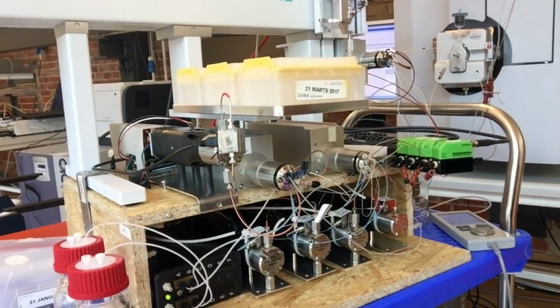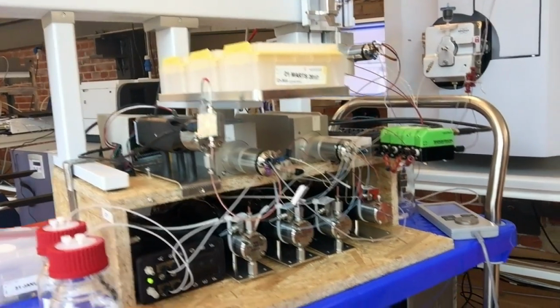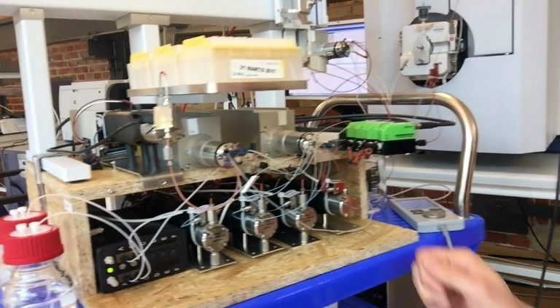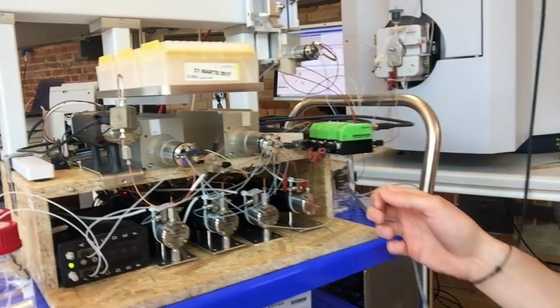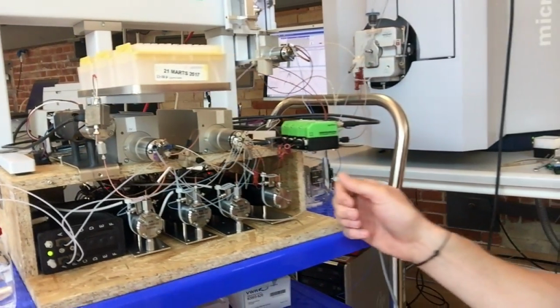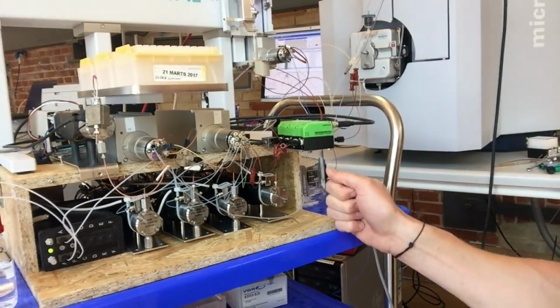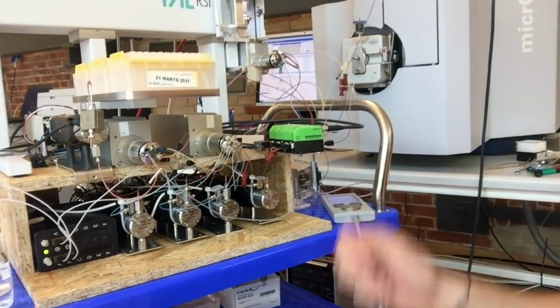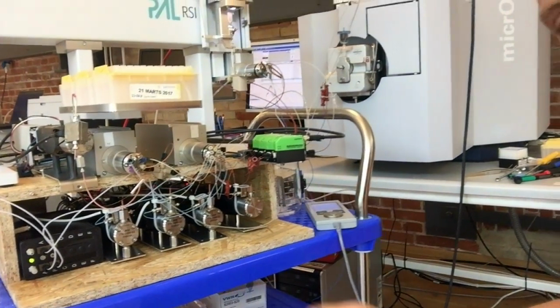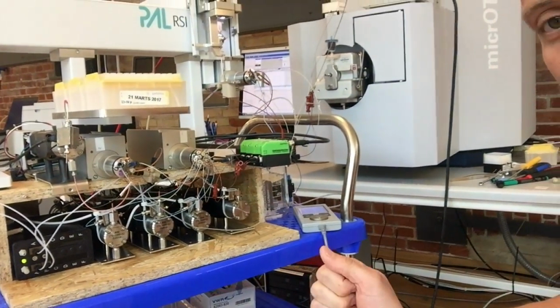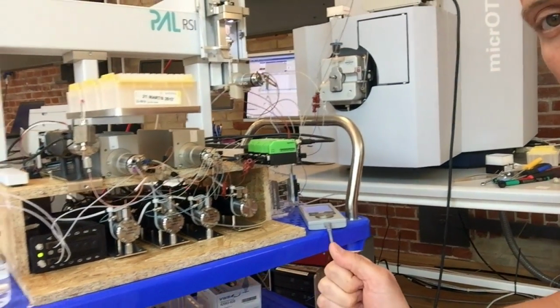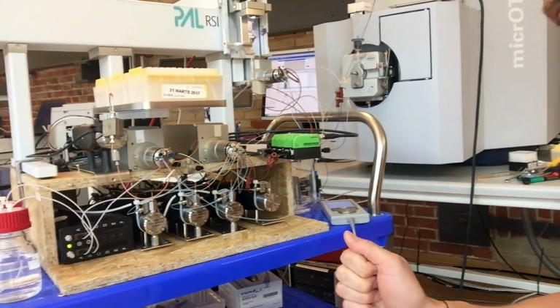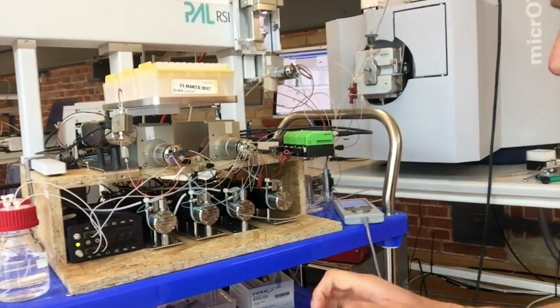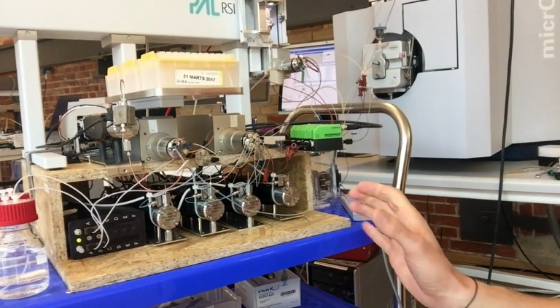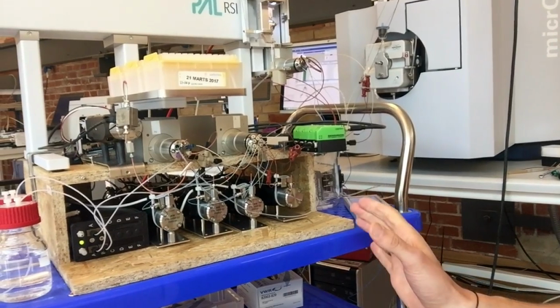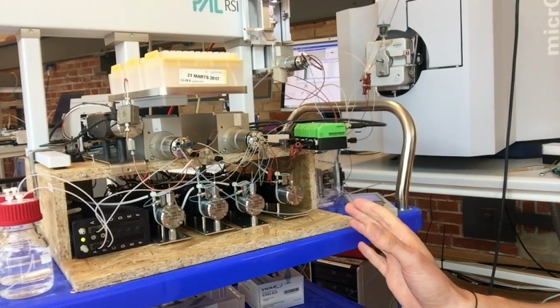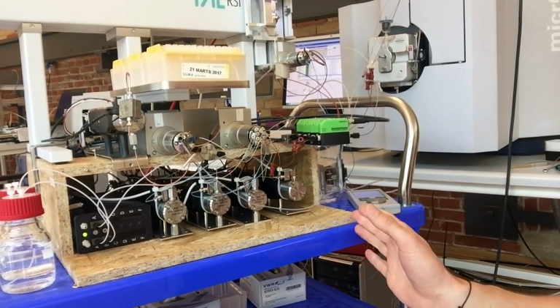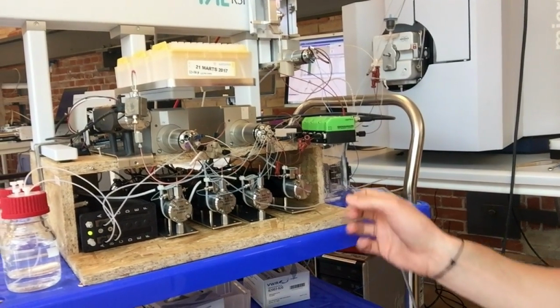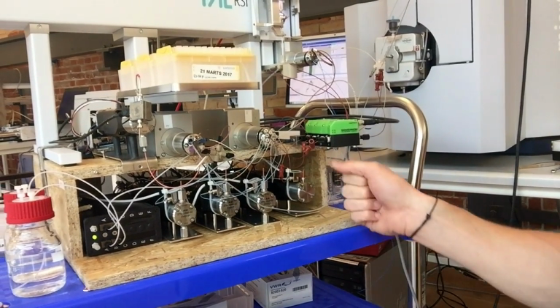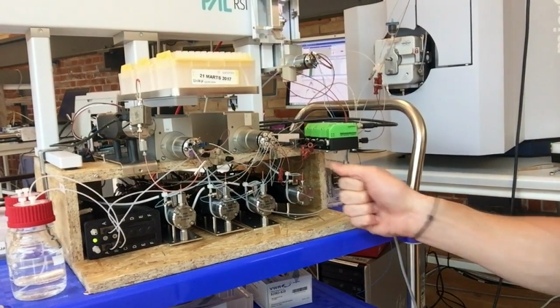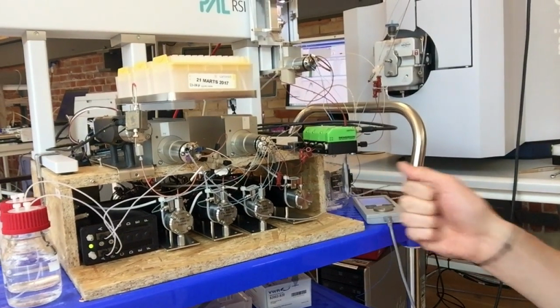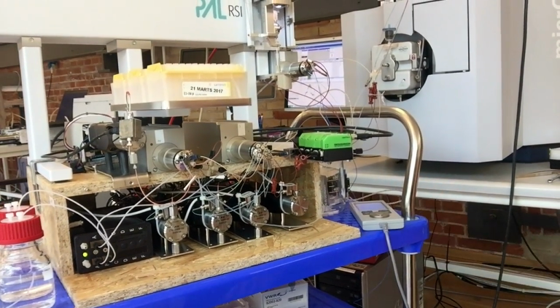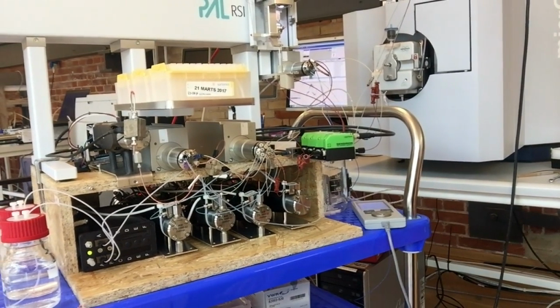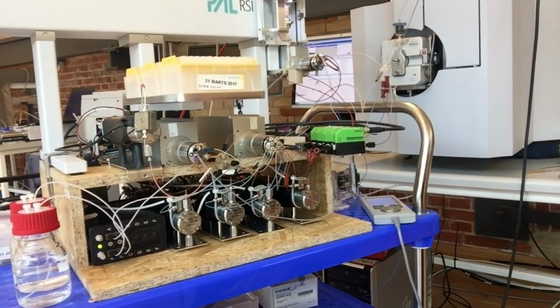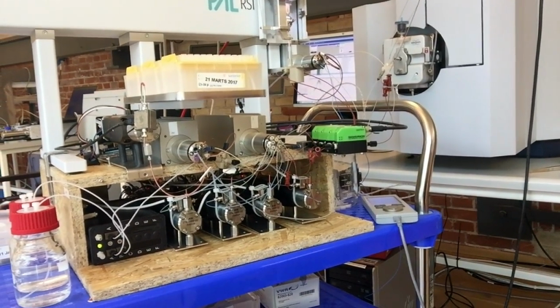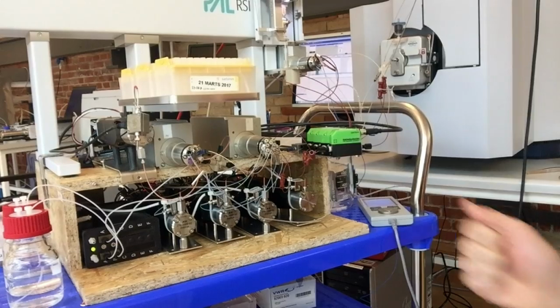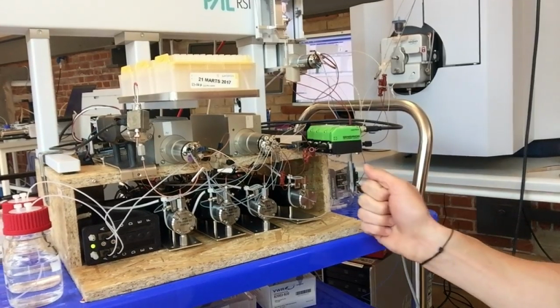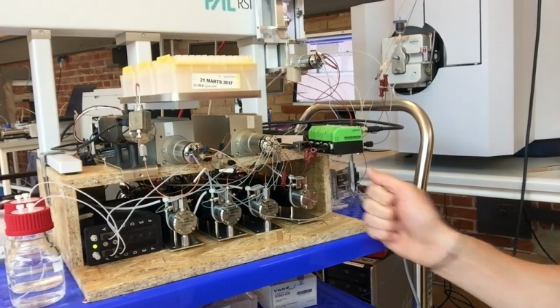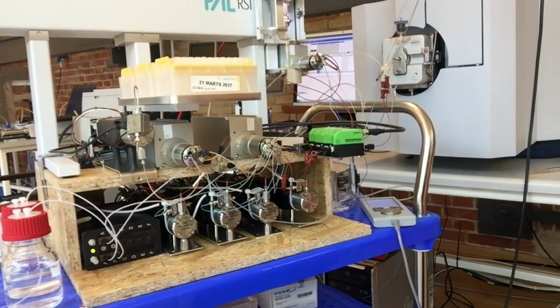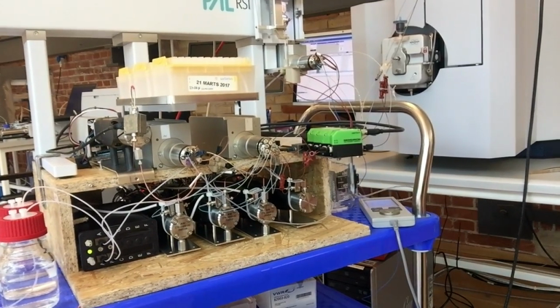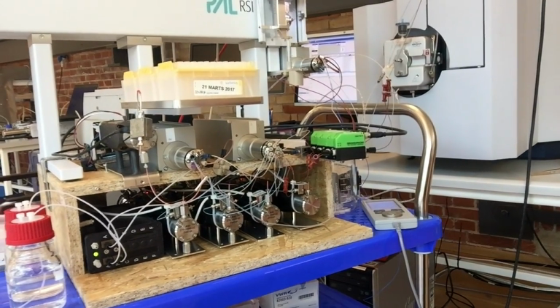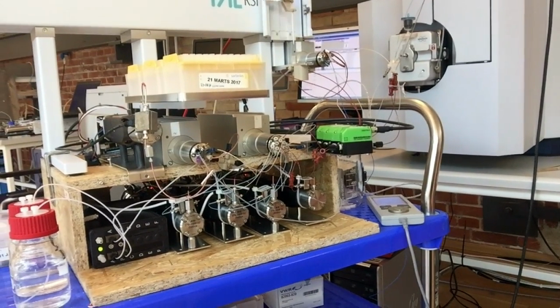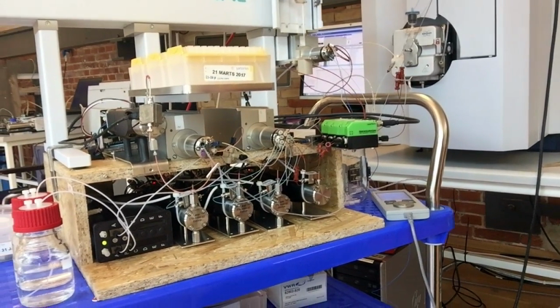The idea is that we want each pump to be in a pump module. So if anything happens to a channel, we can basically just pull out the entire pump module and exchange it with a new one, and then we are good to go again.